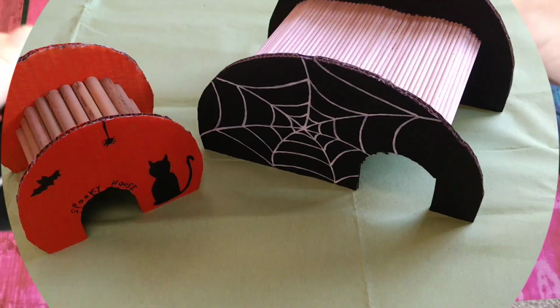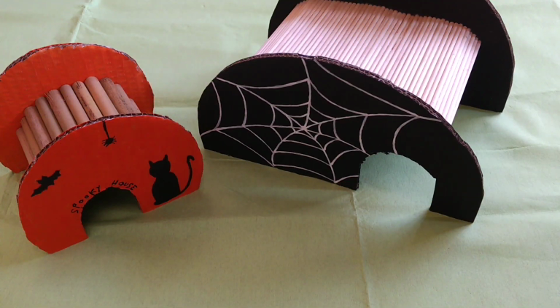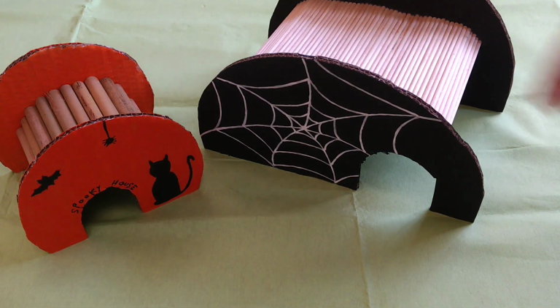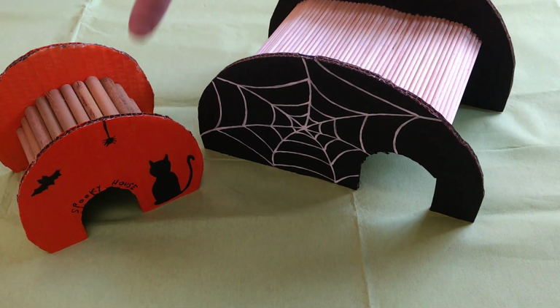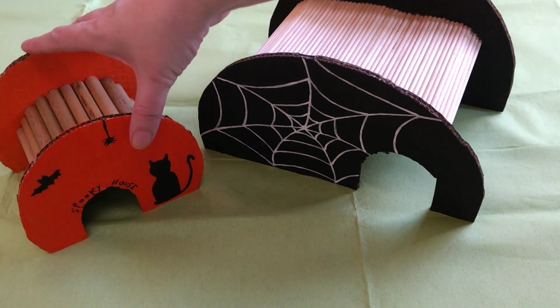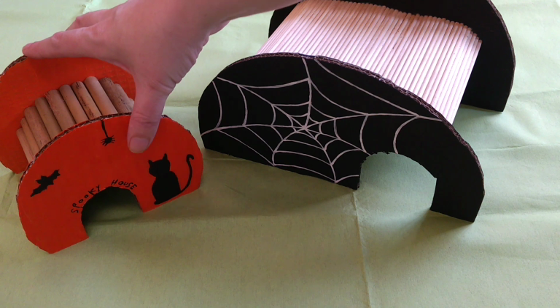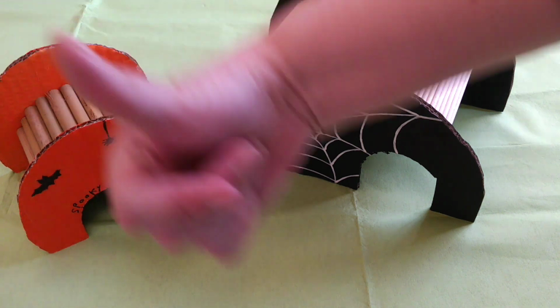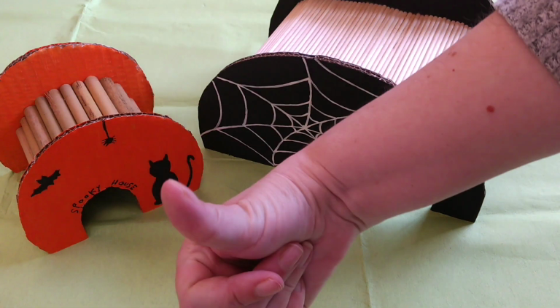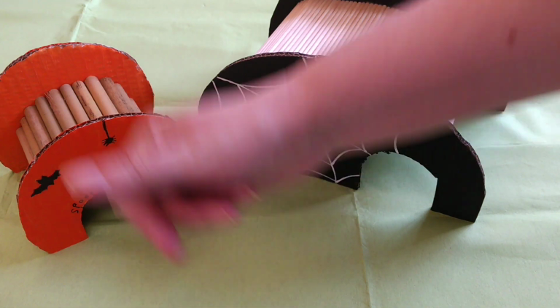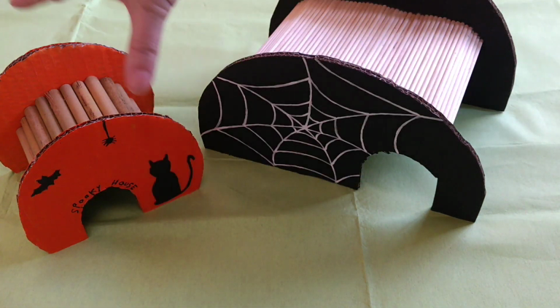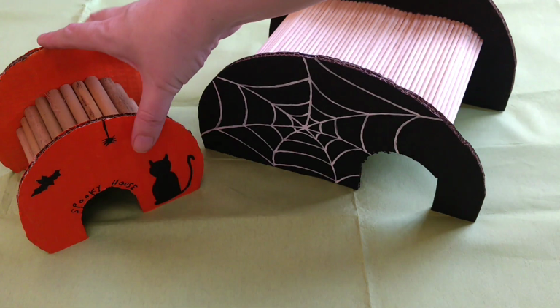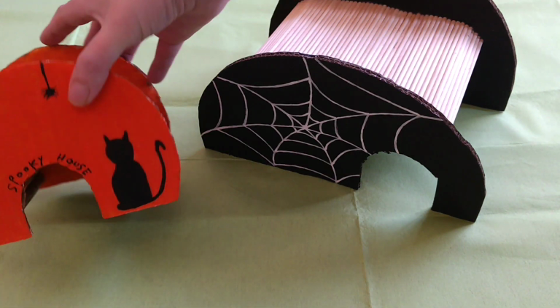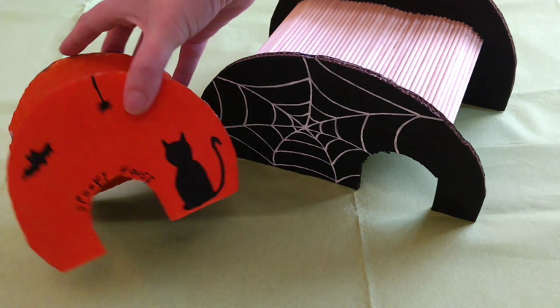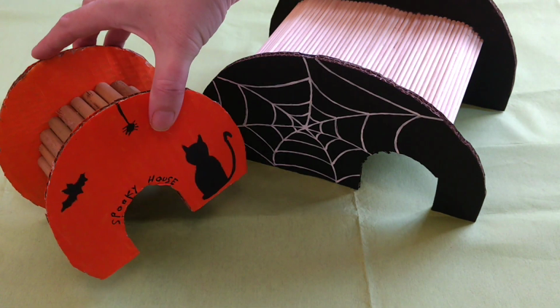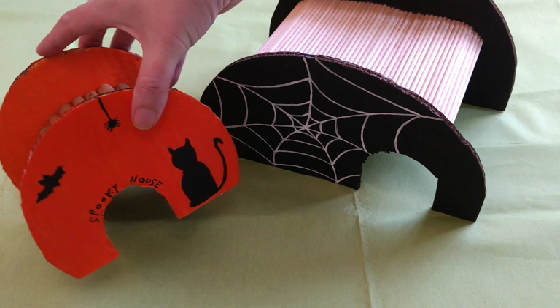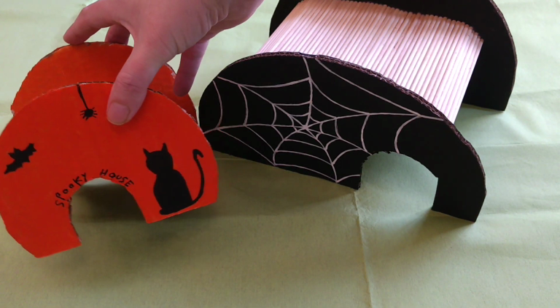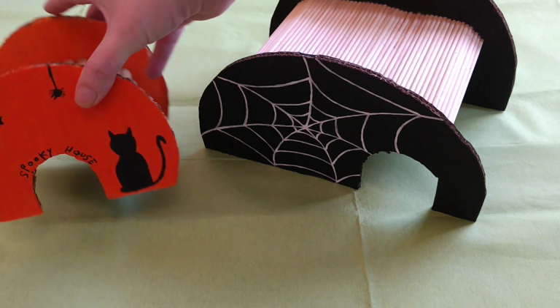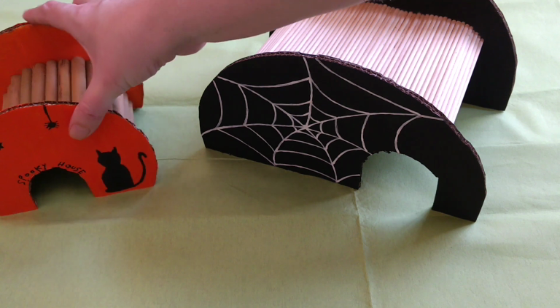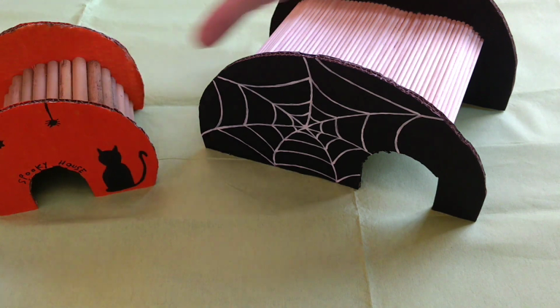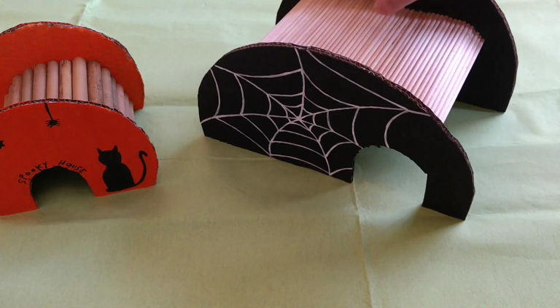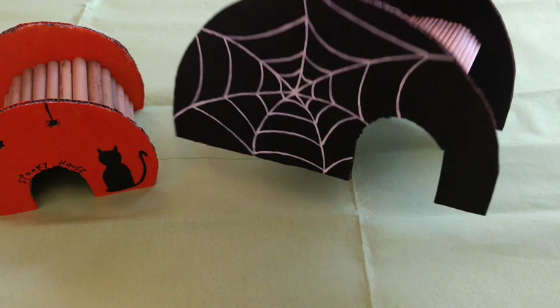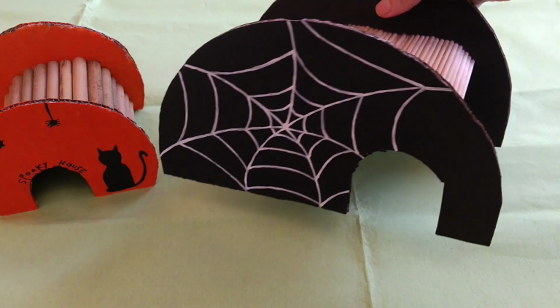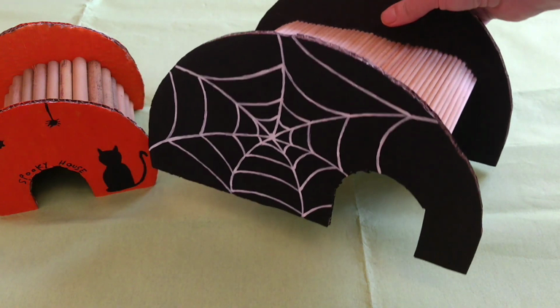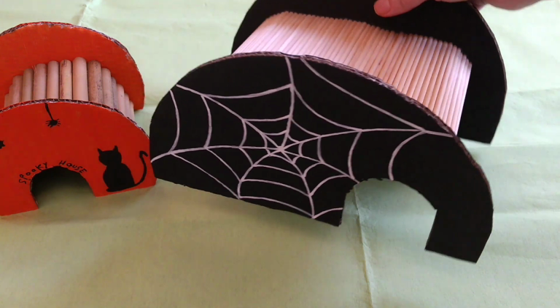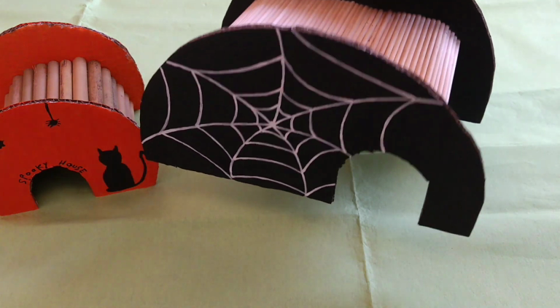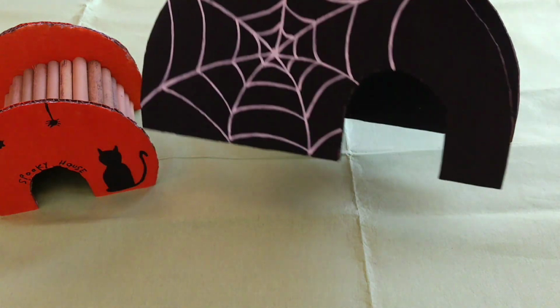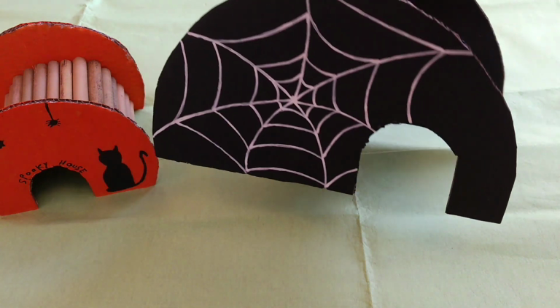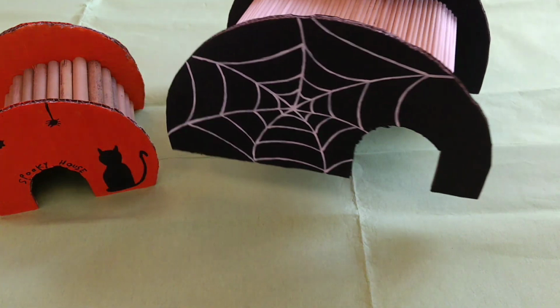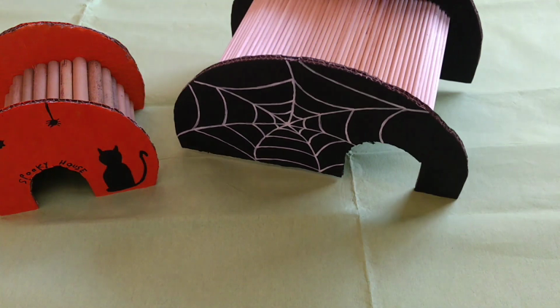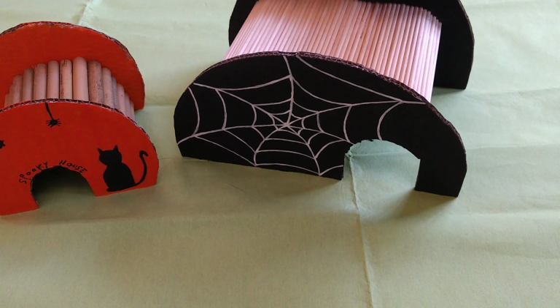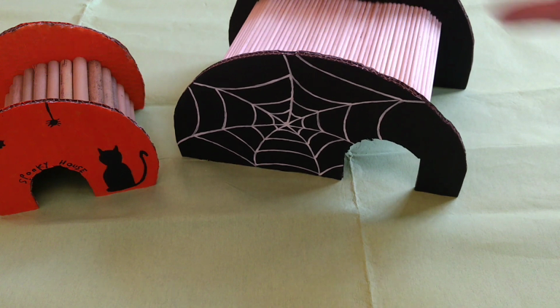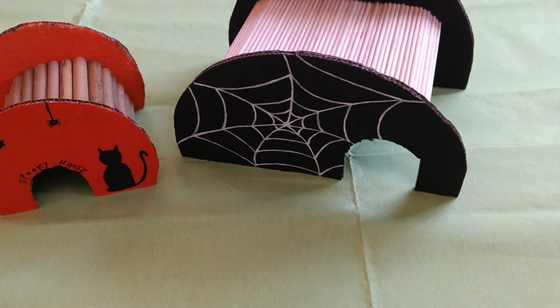I hope you liked today's video. If you did, give me a thumbs up and let me know if you're going to make anything for your hamster's cage this Halloween. And if you're on Instagram please tag me in photographs — I do like to see what people make.